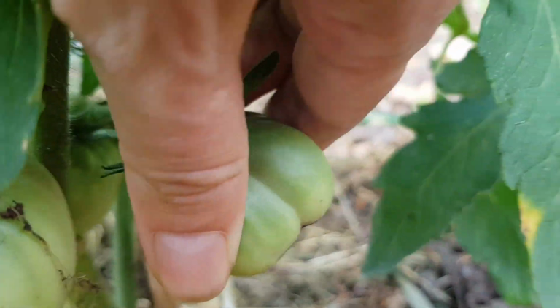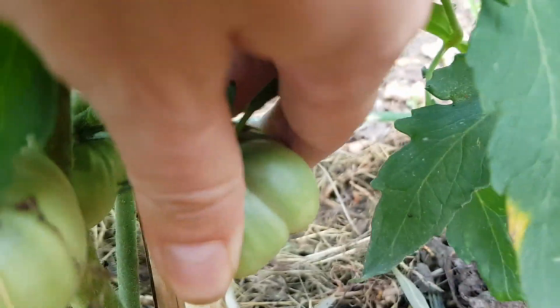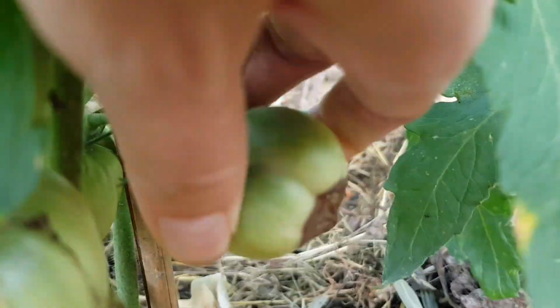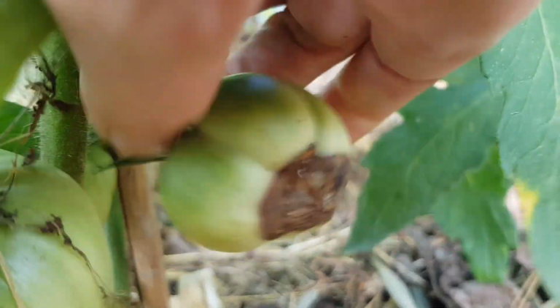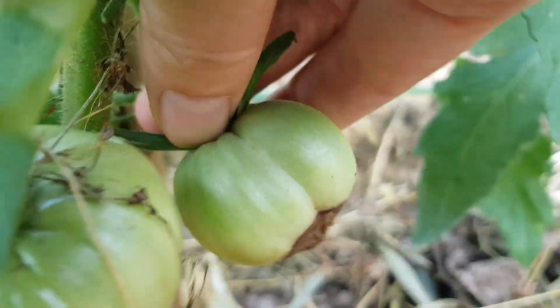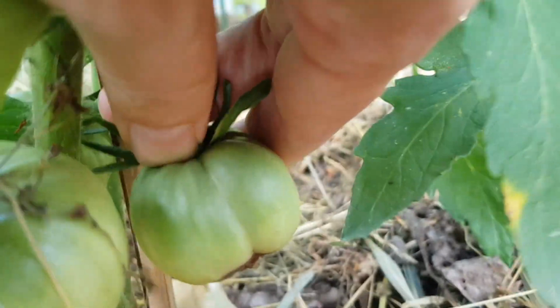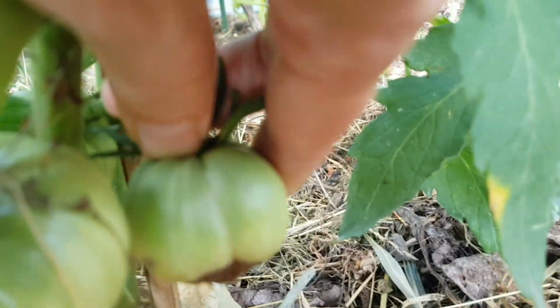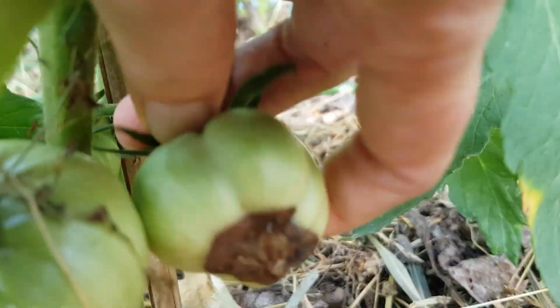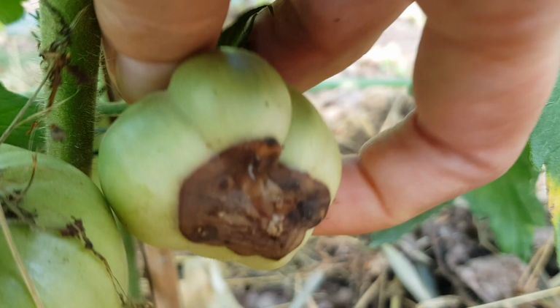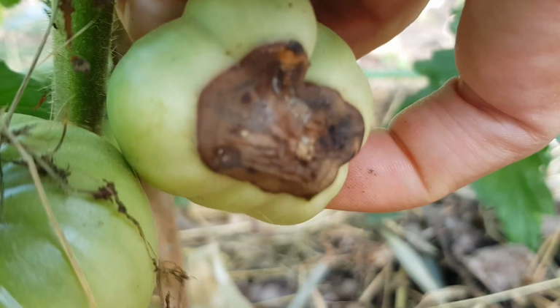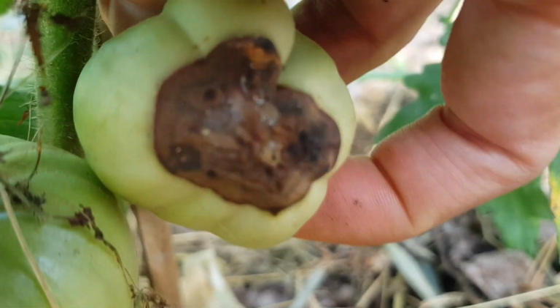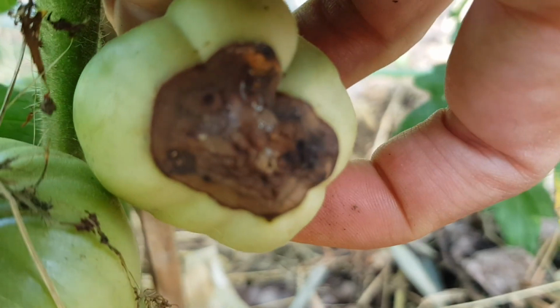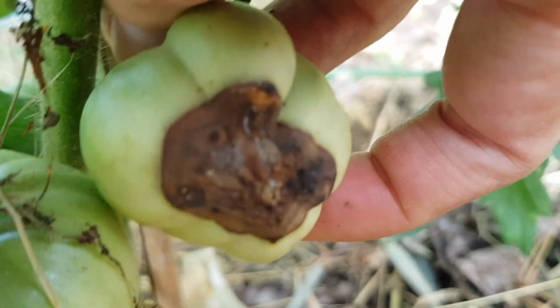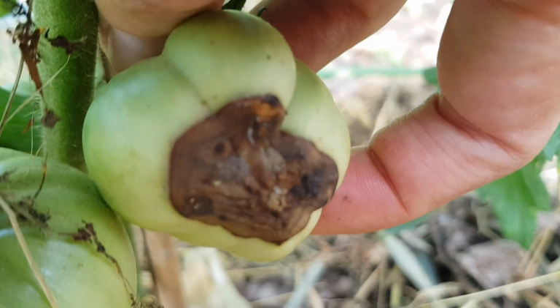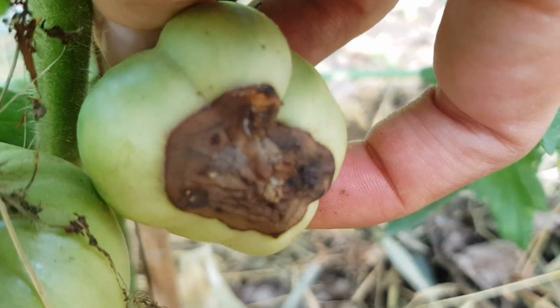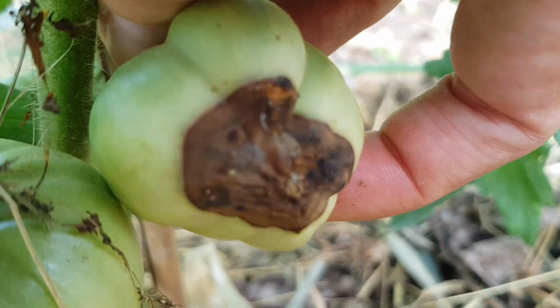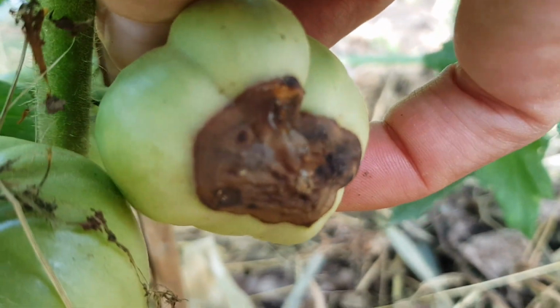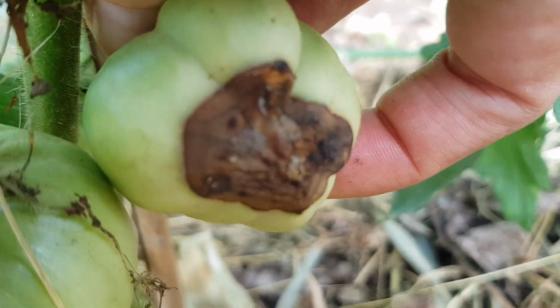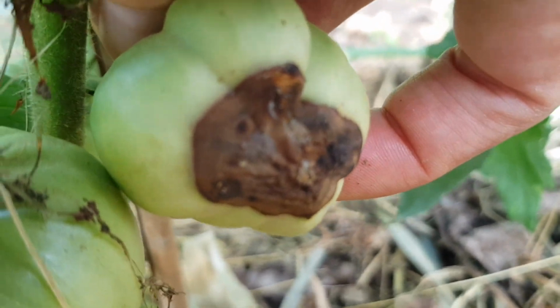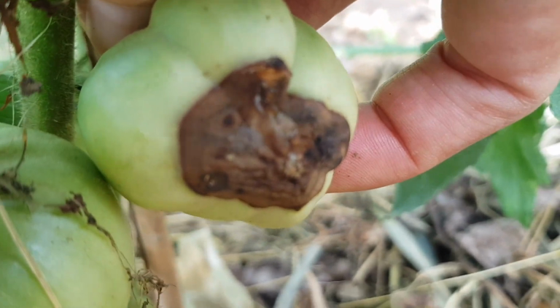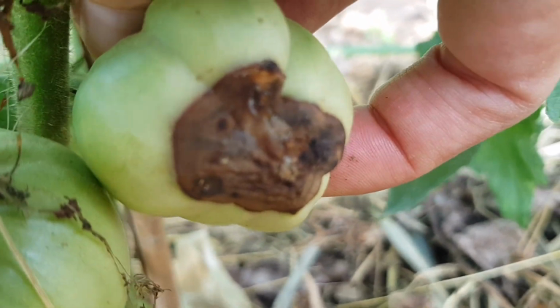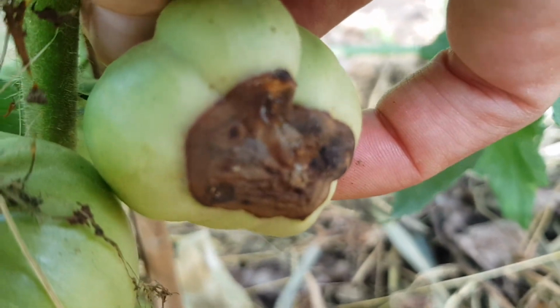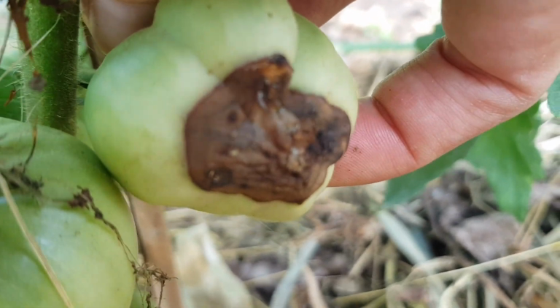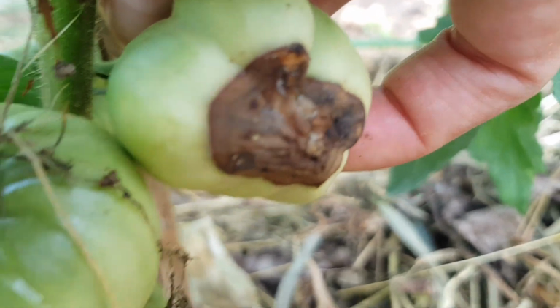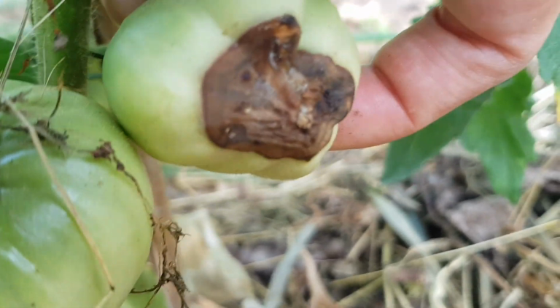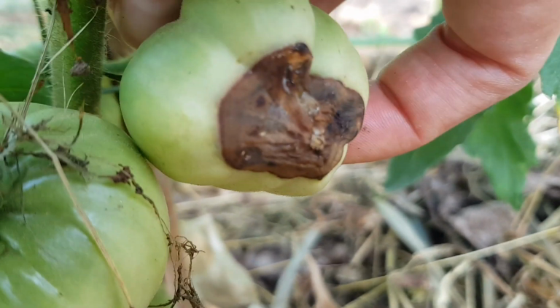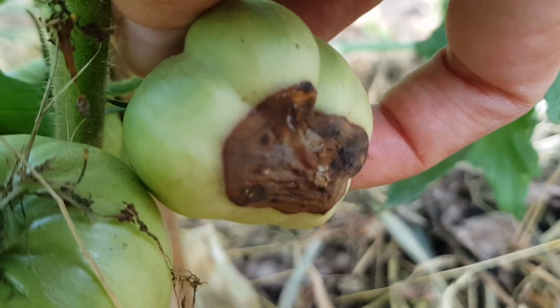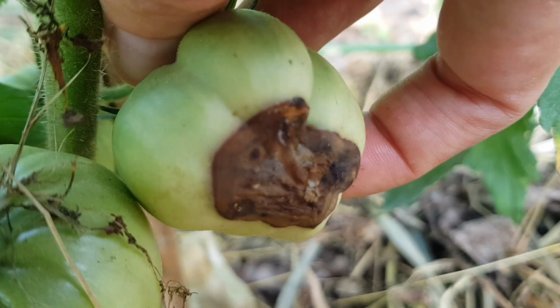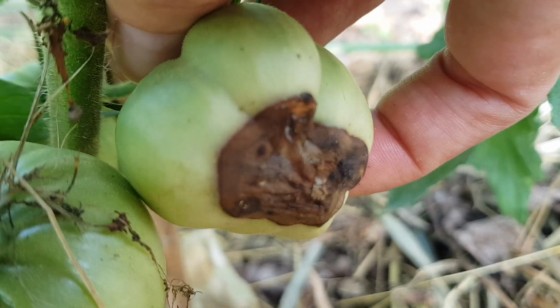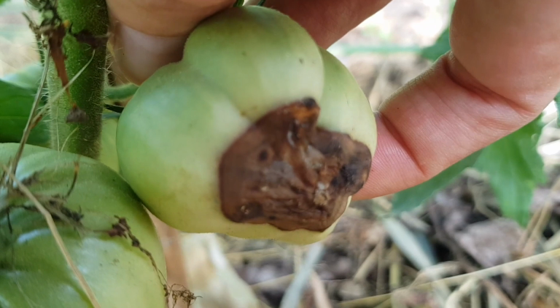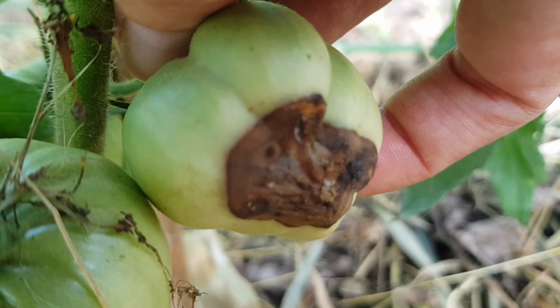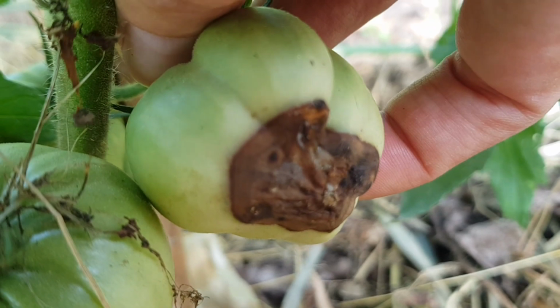There is no treatment for this, so you just have to remove the affected tomato and throw it away, because it will attract pests and diseases.